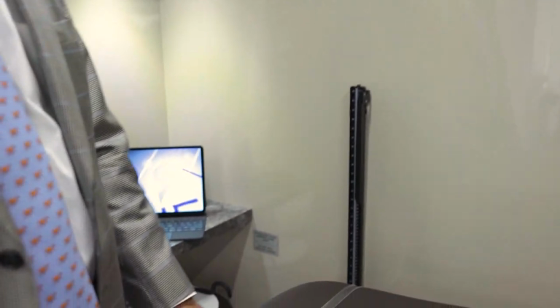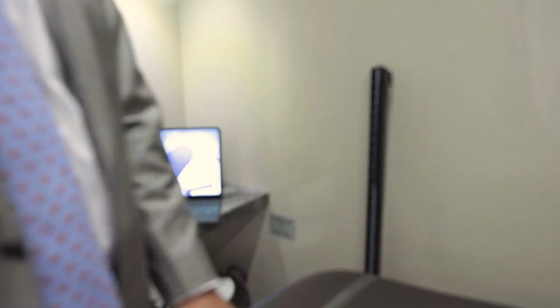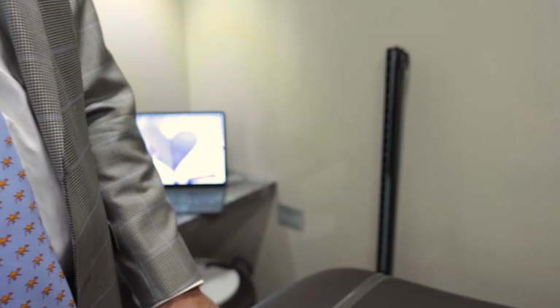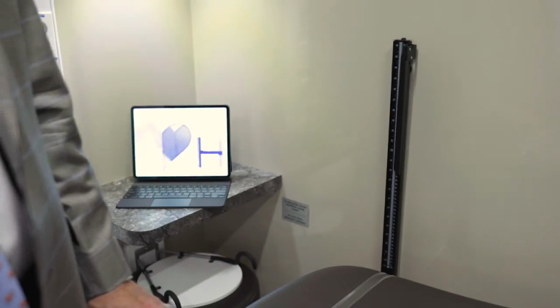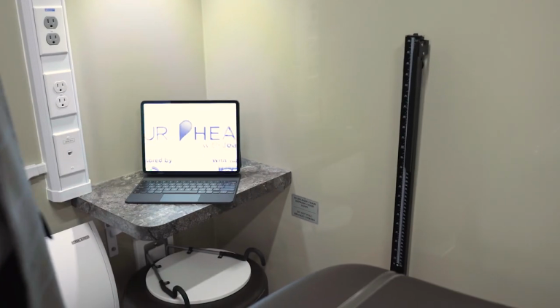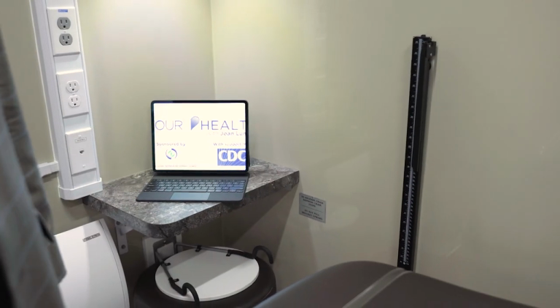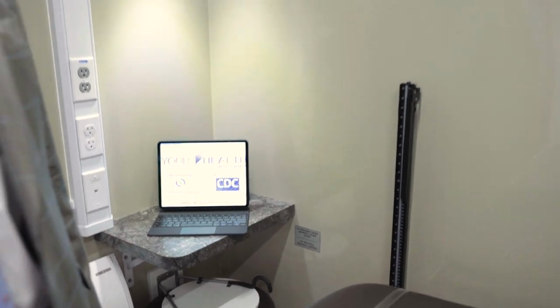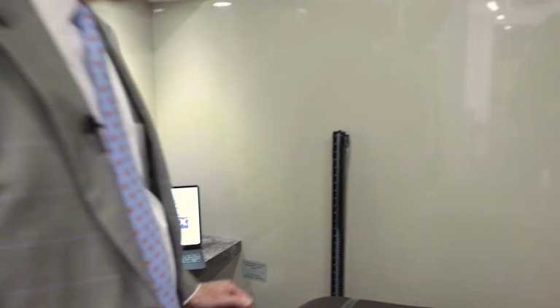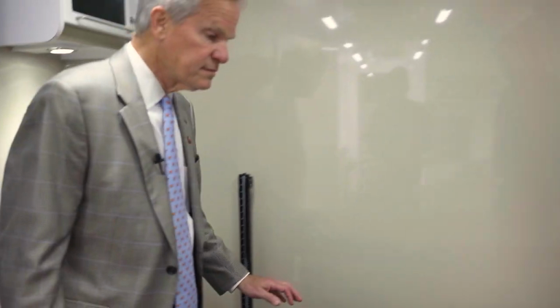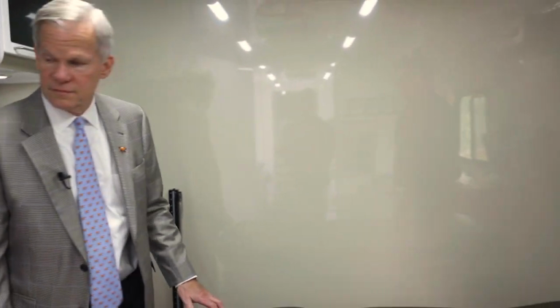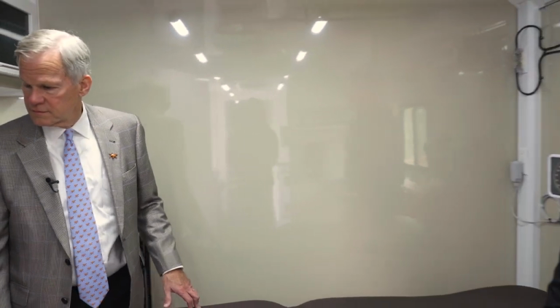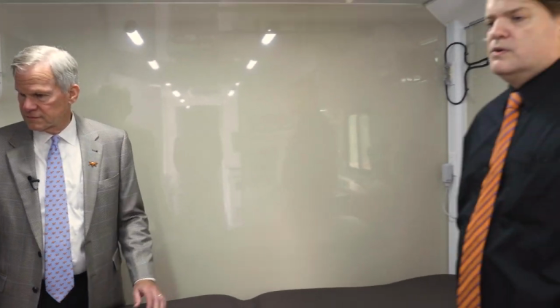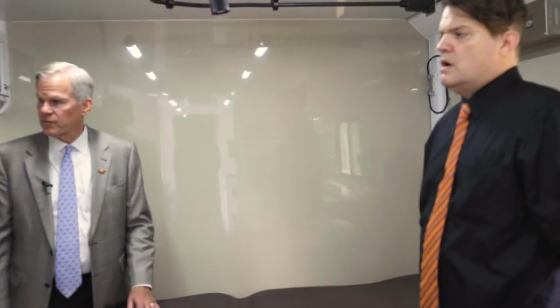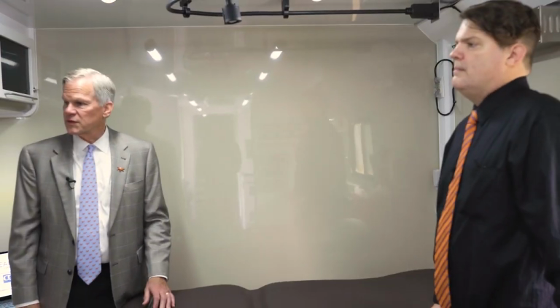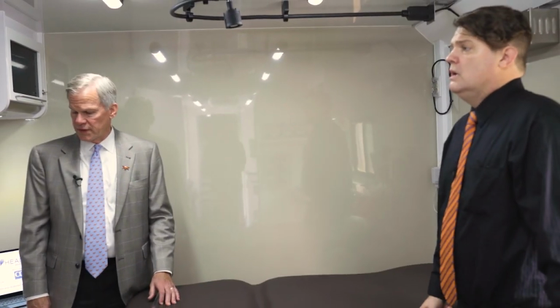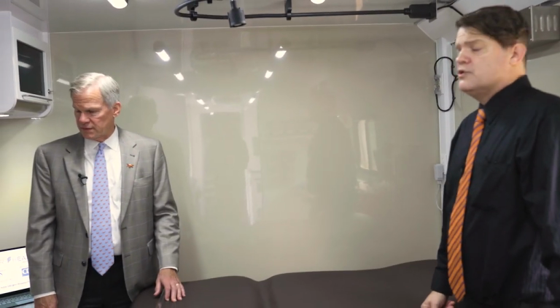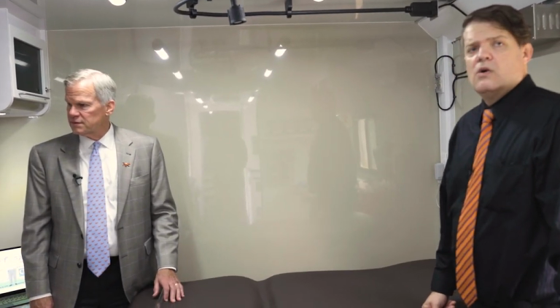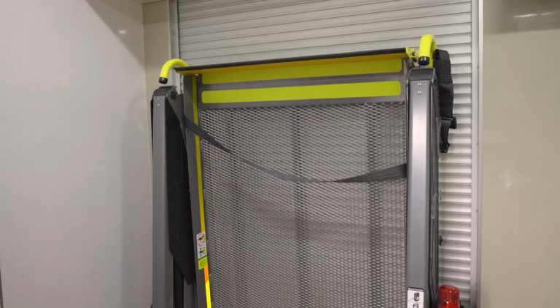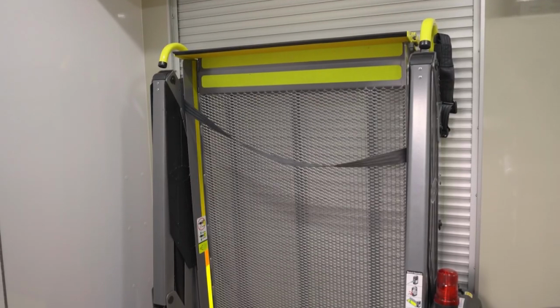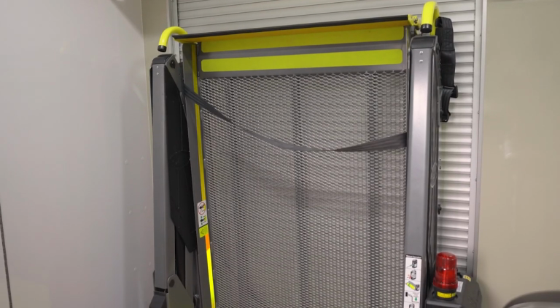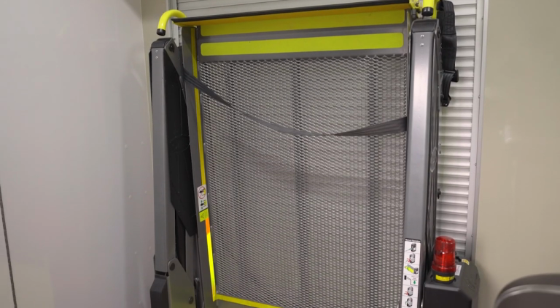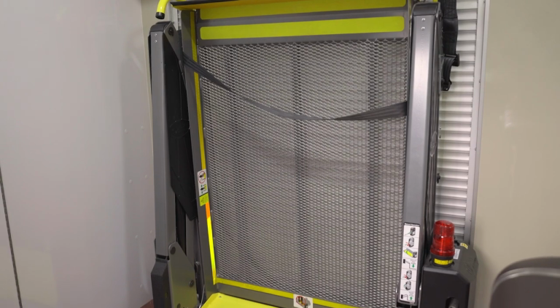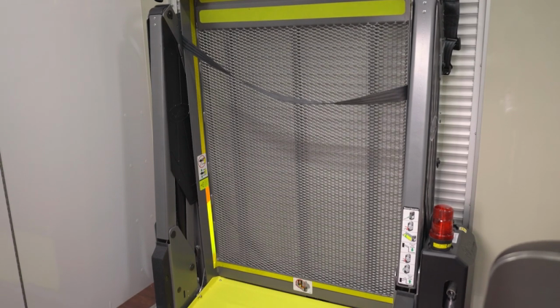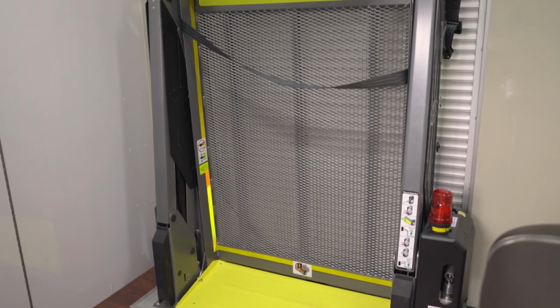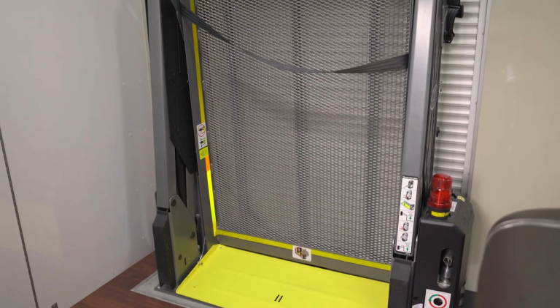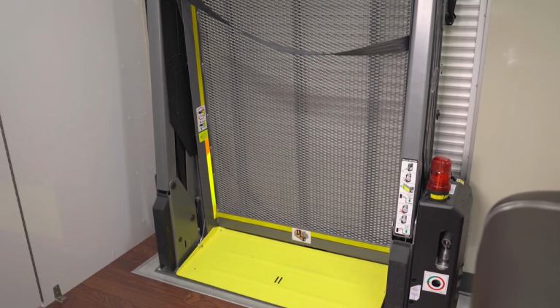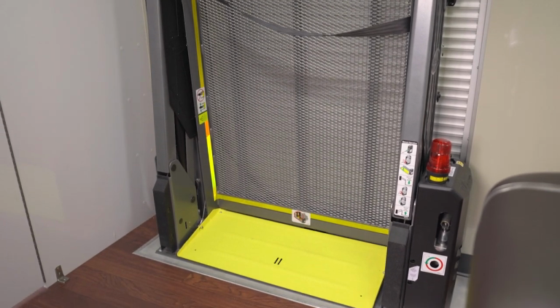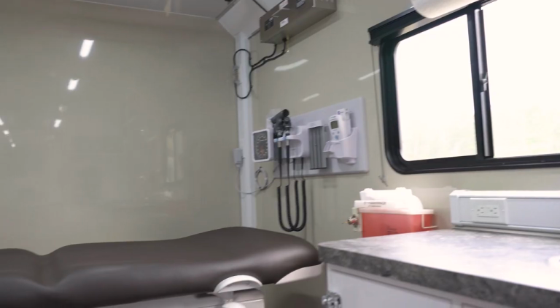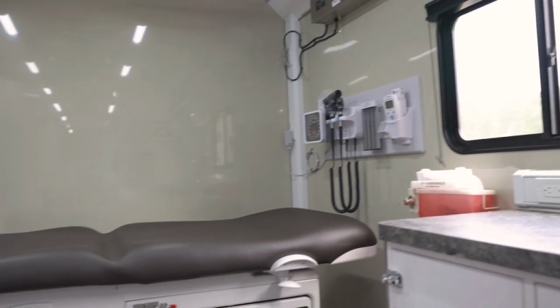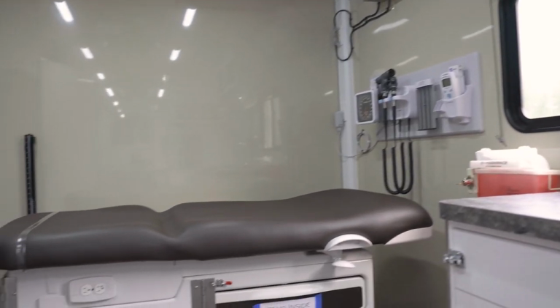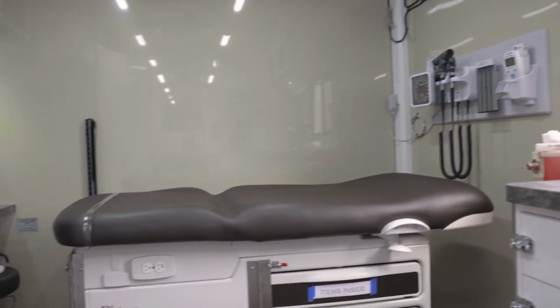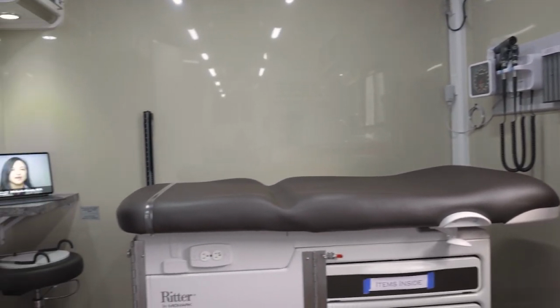And then in the back we have a wheelchair lift so that folks who are in a wheelchair, or maybe on crutches, or unable to navigate the steps, can still get up and access the clinic and all the resources in here.